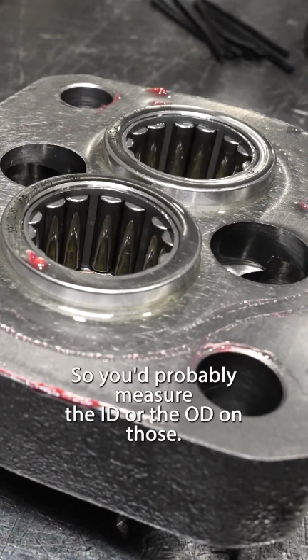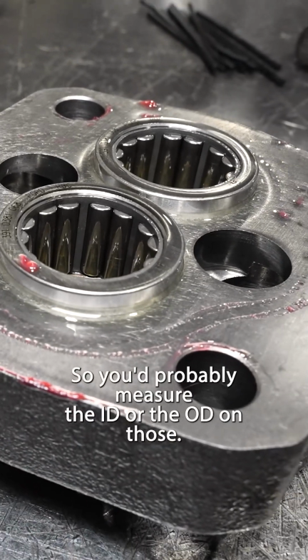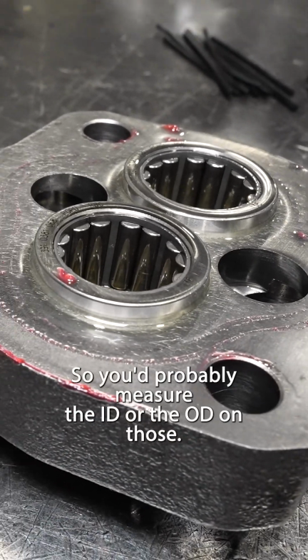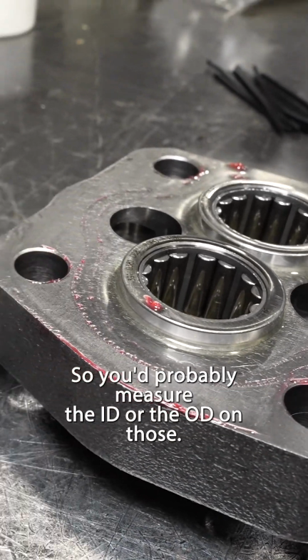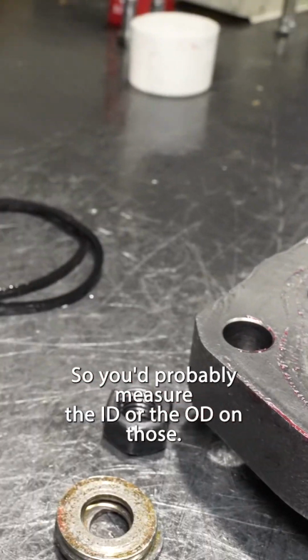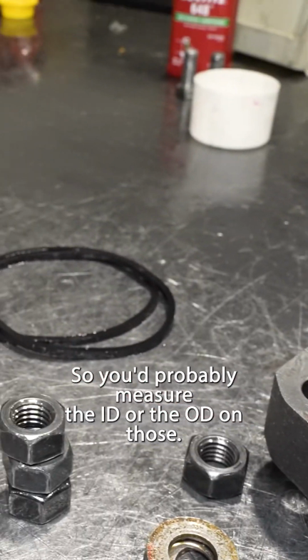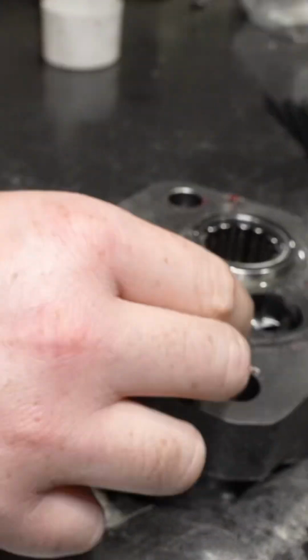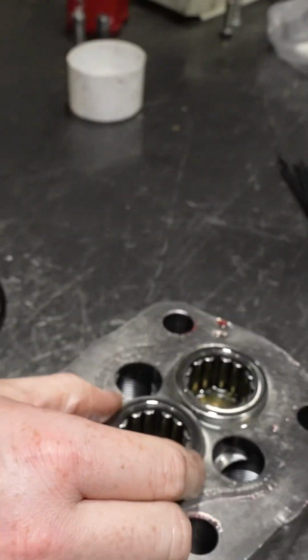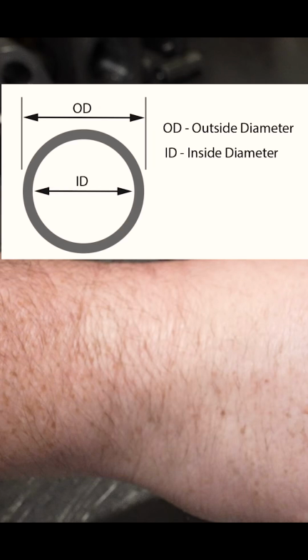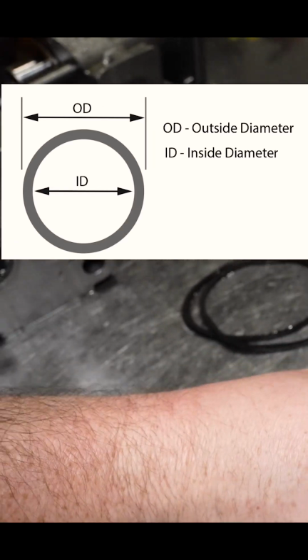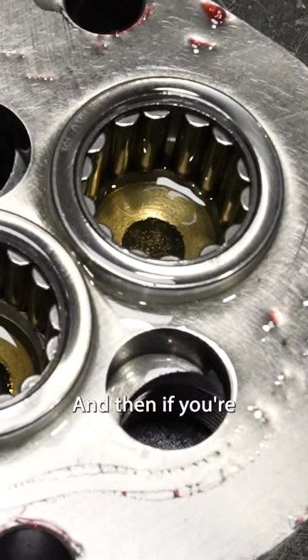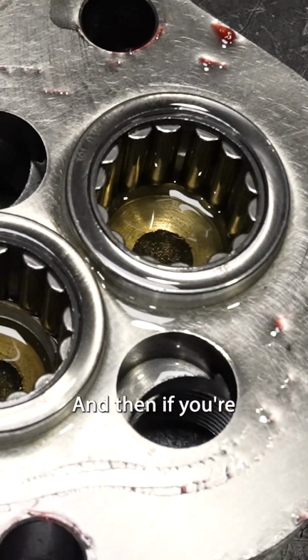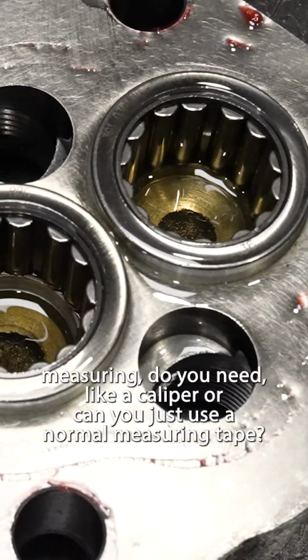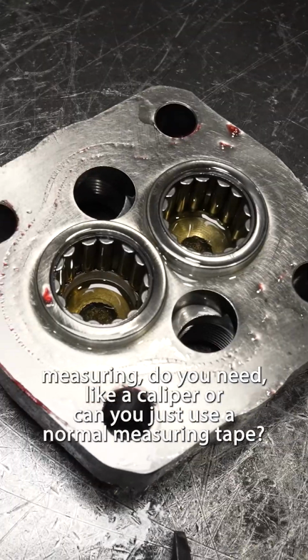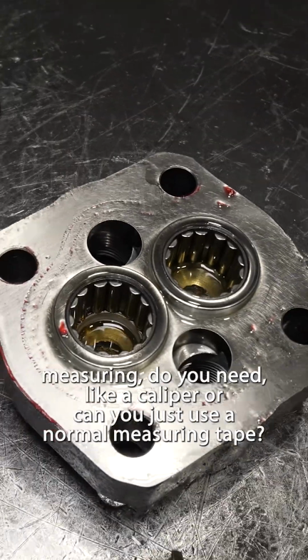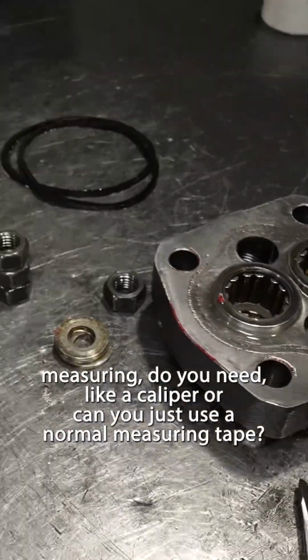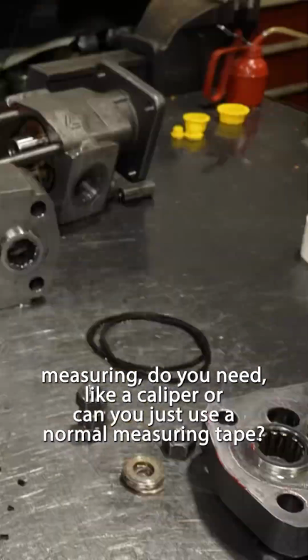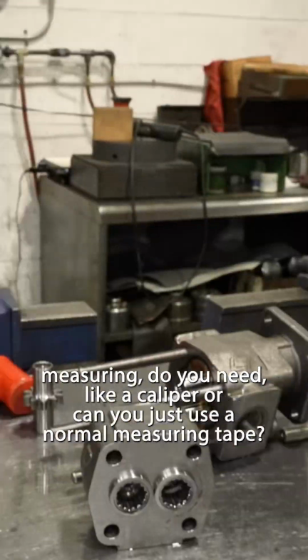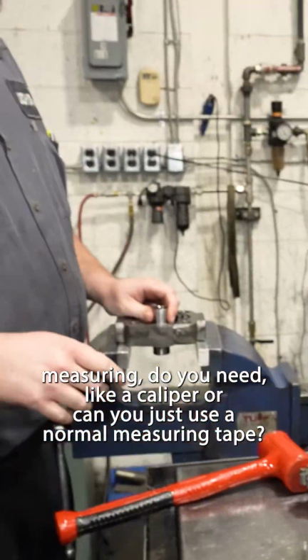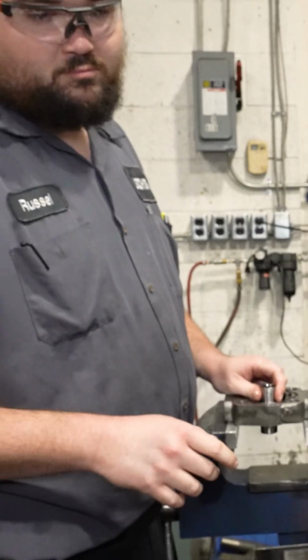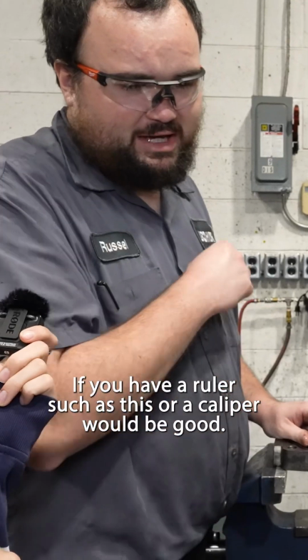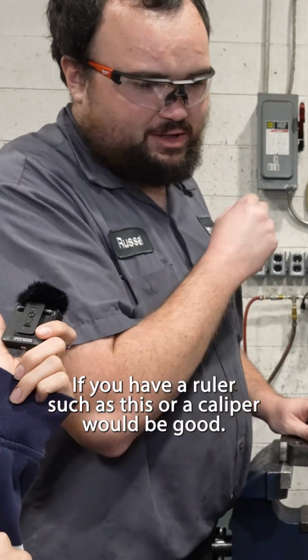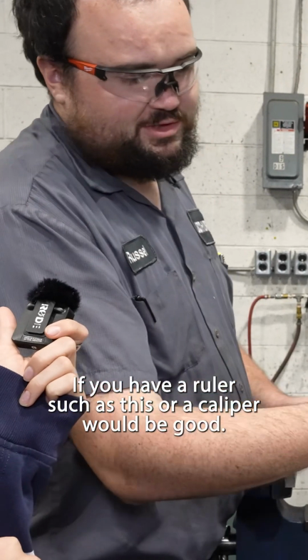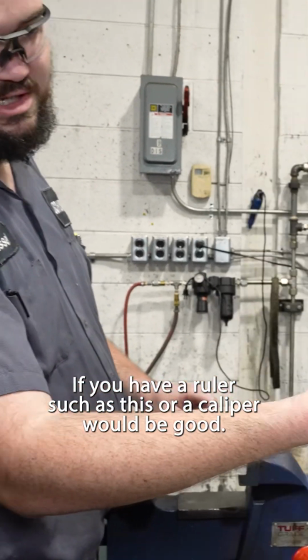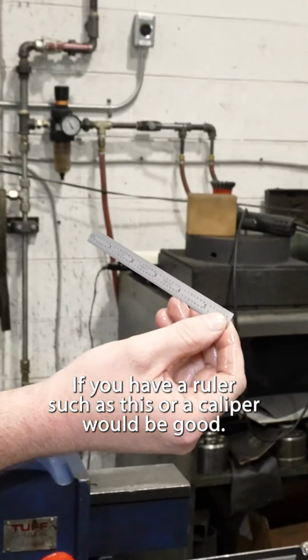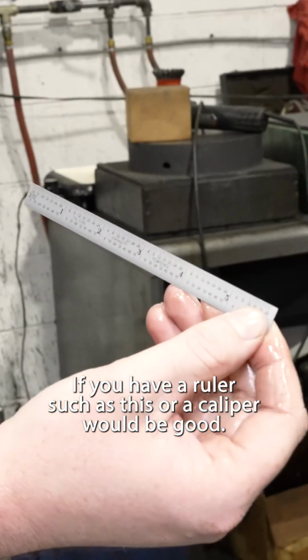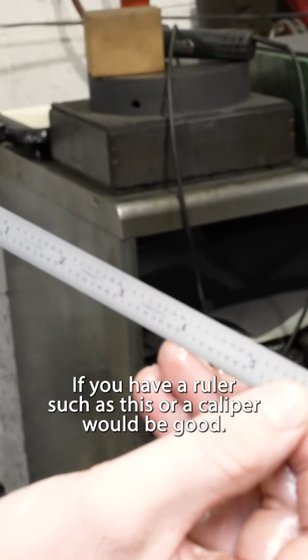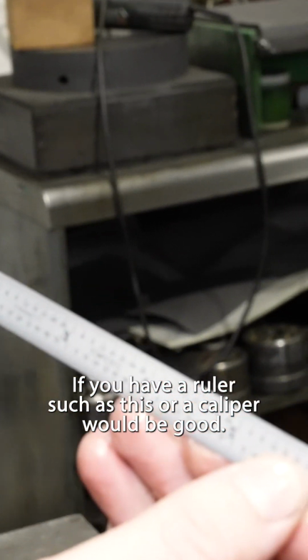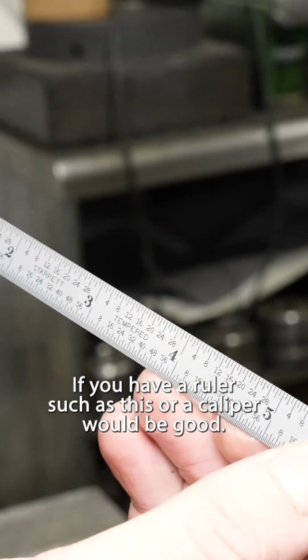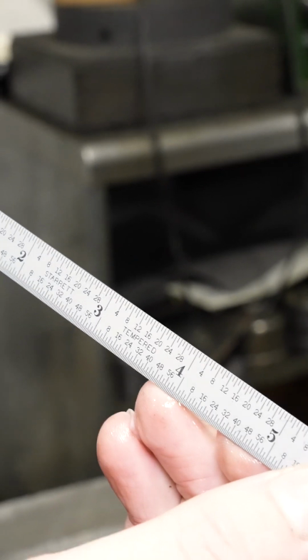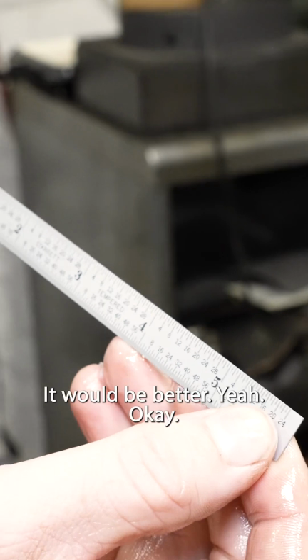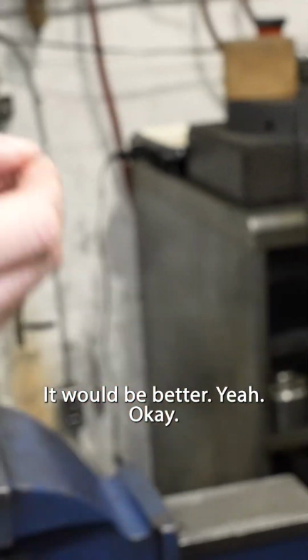You'd probably measure the ID or the OD on those? The outside diameter. Do you need a caliper or can you use a normal measuring tape? A ruler works, but a caliper would be better.